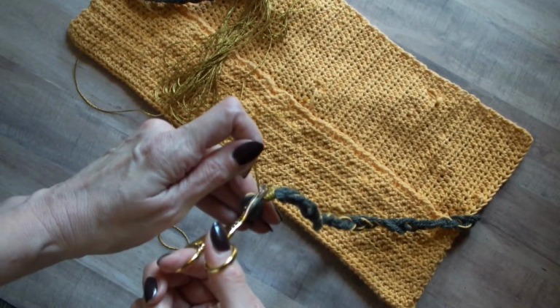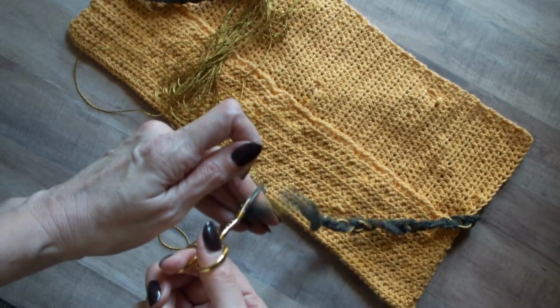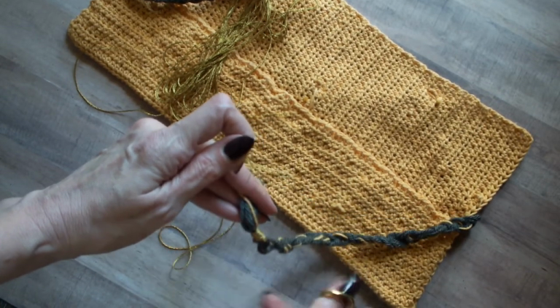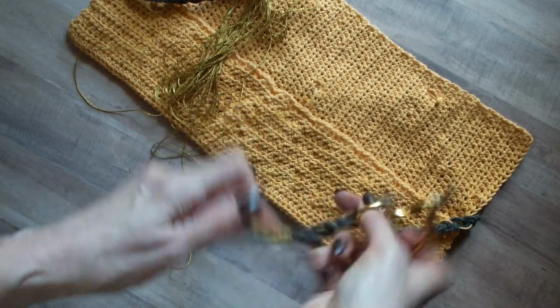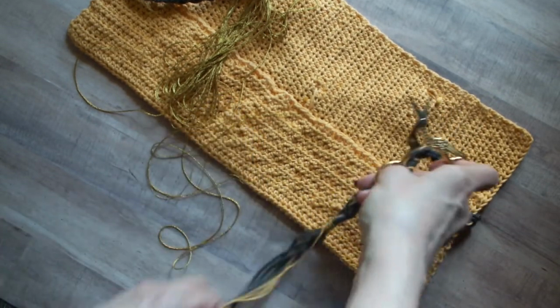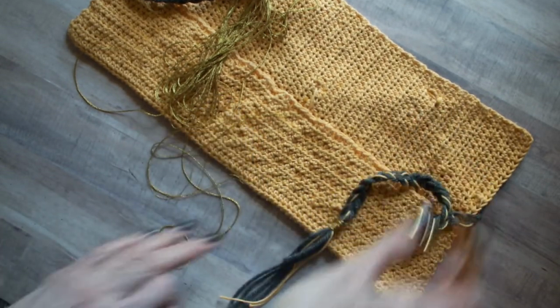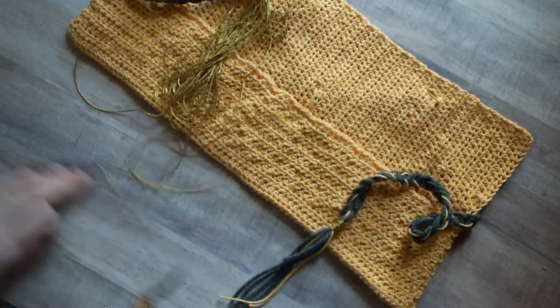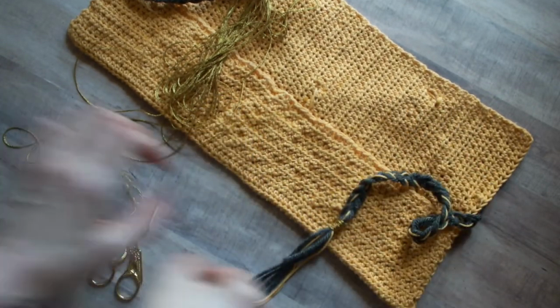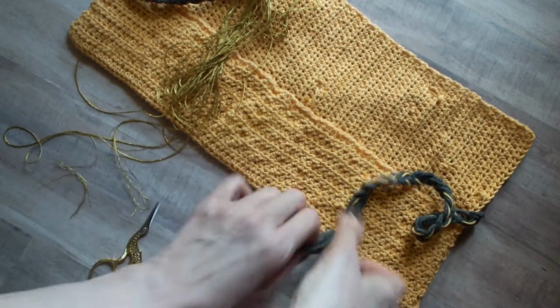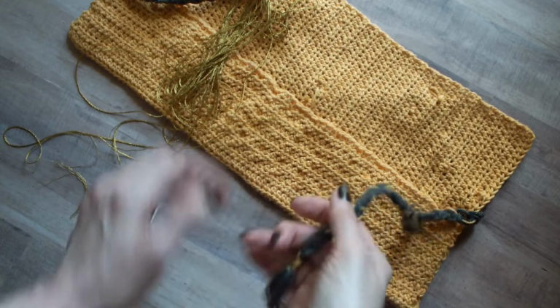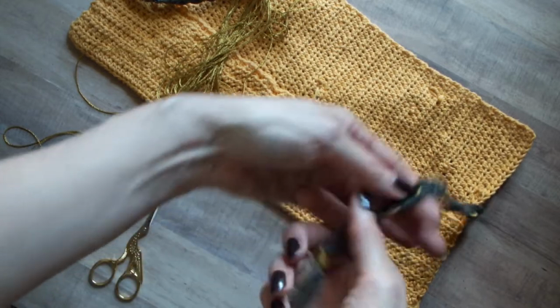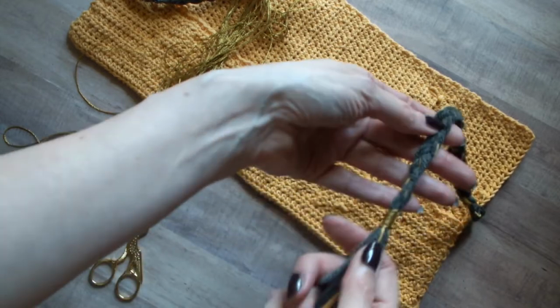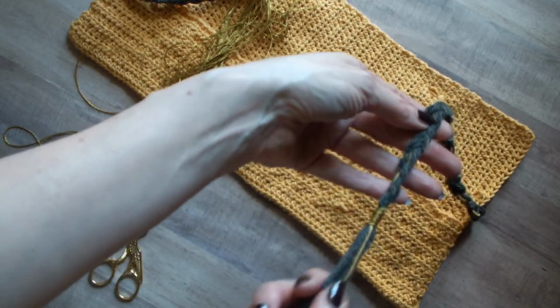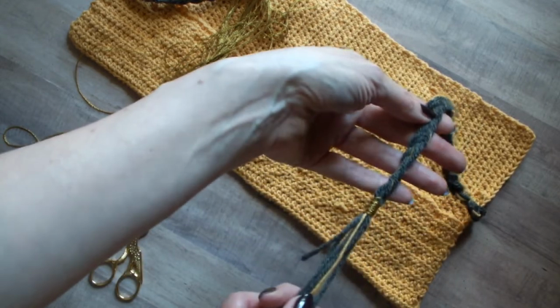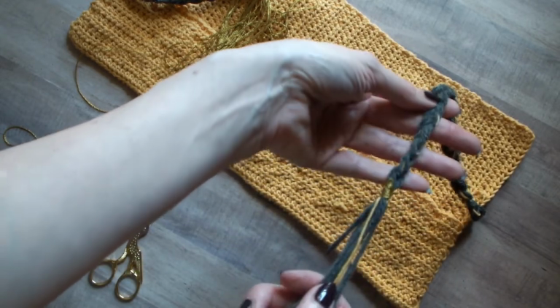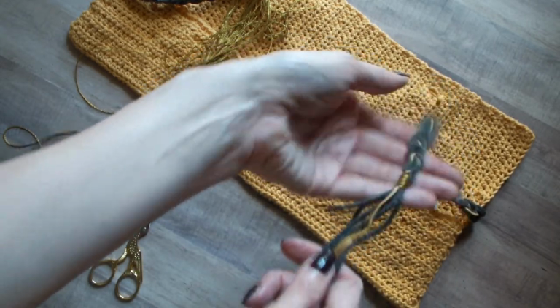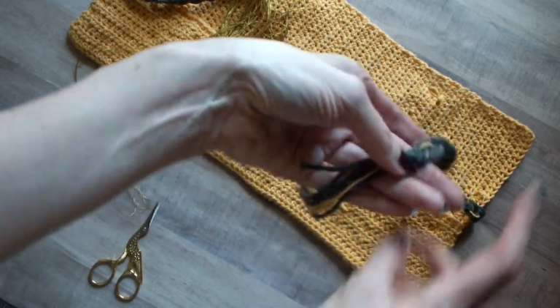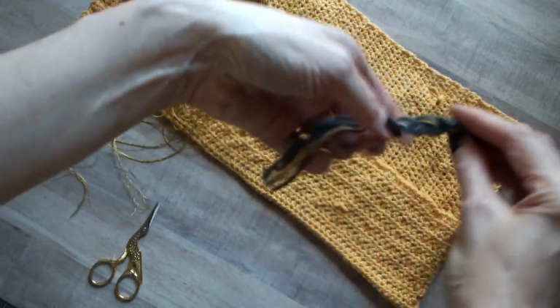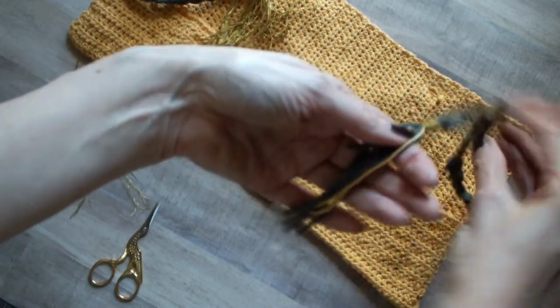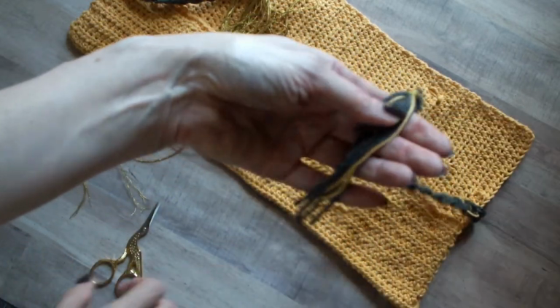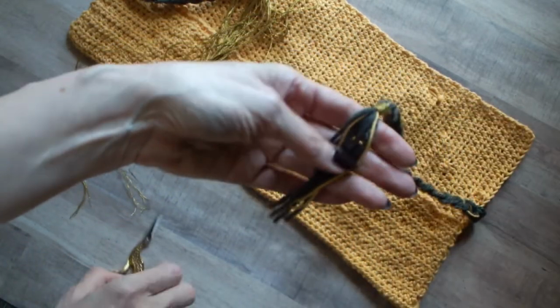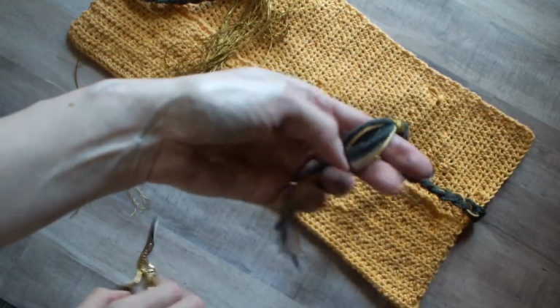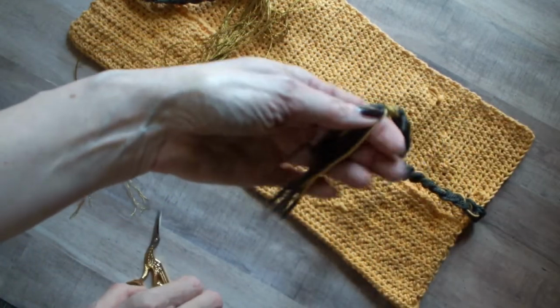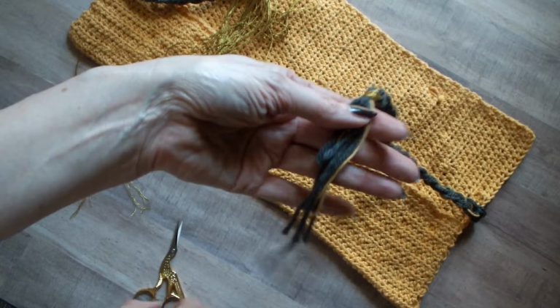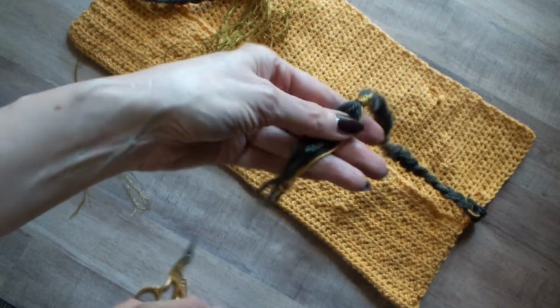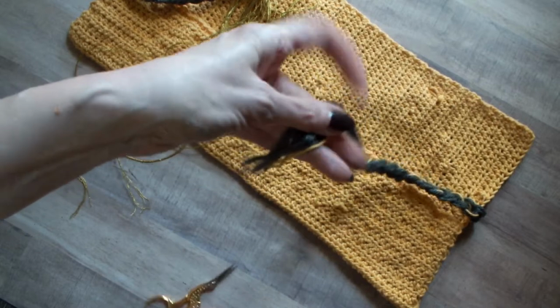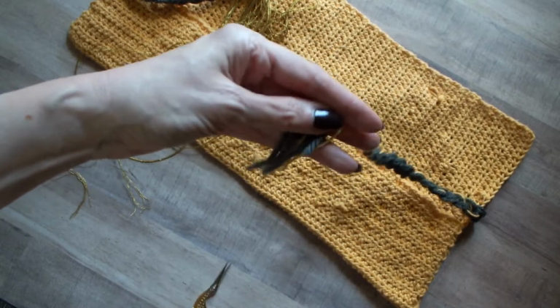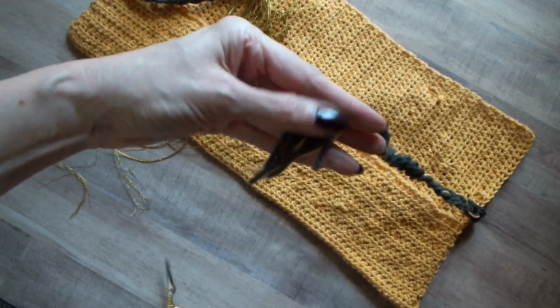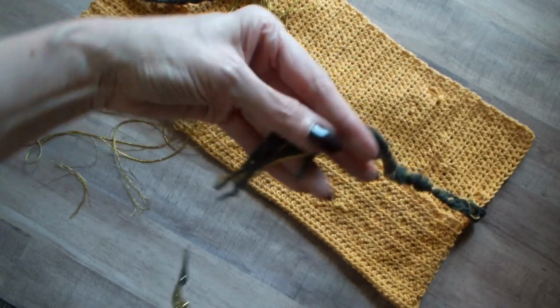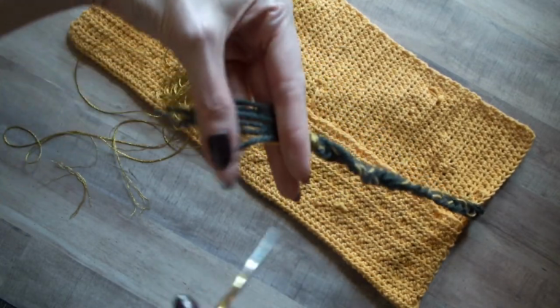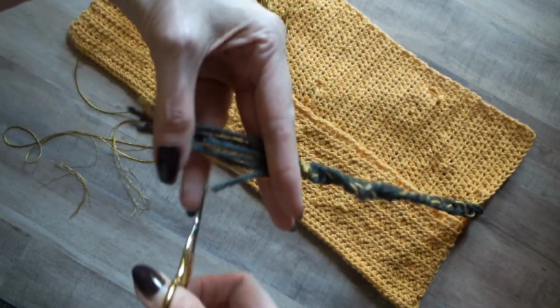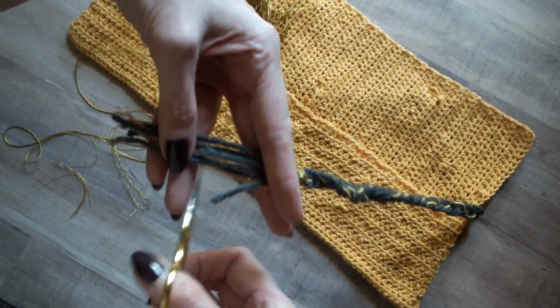And then trim down the ends to the length that you want them to be — the fringe. Mine are about an inch and a half.